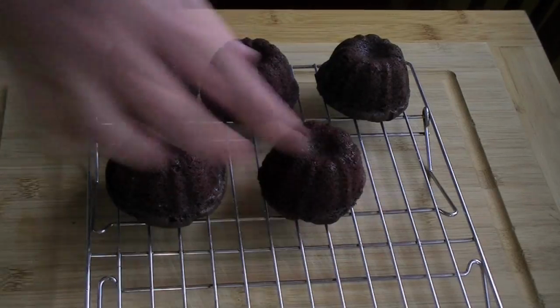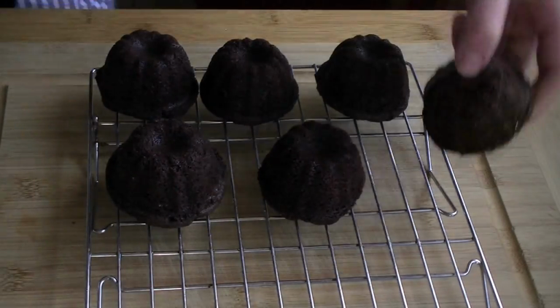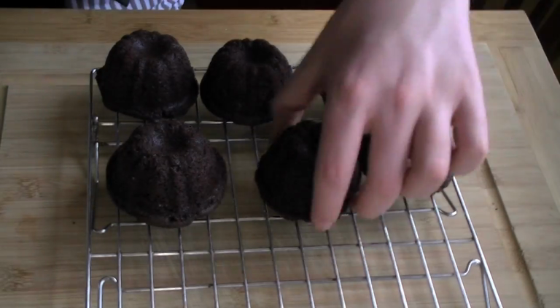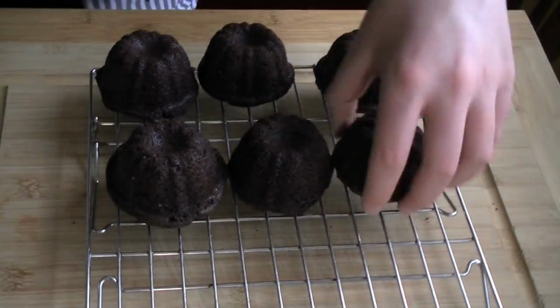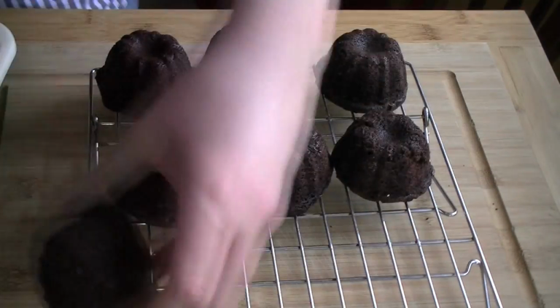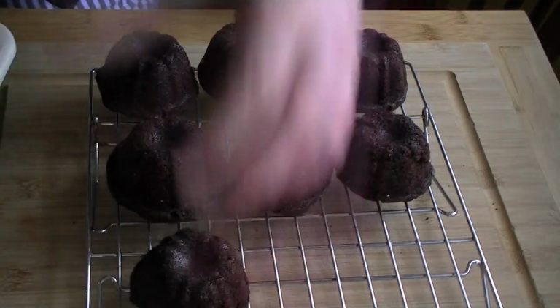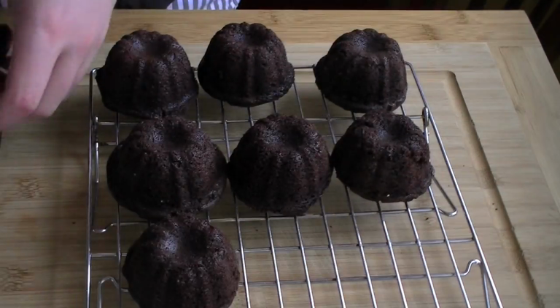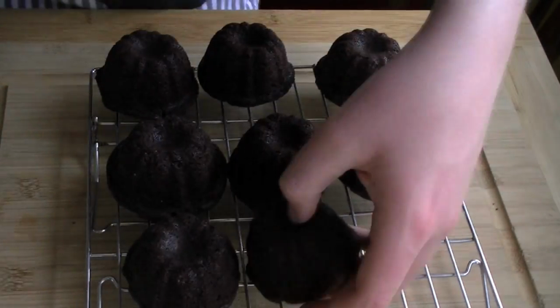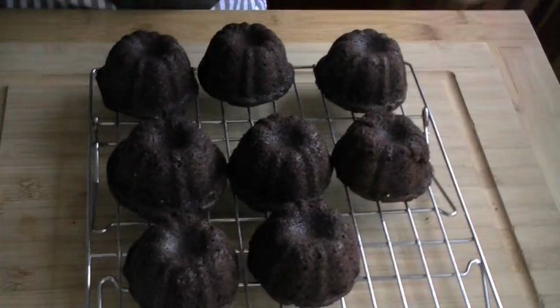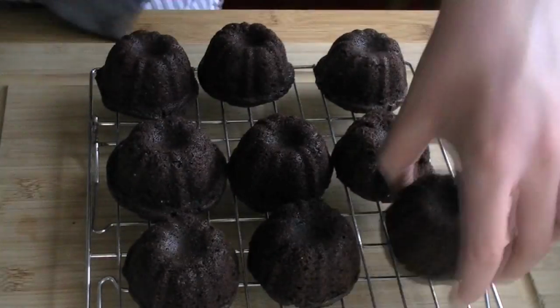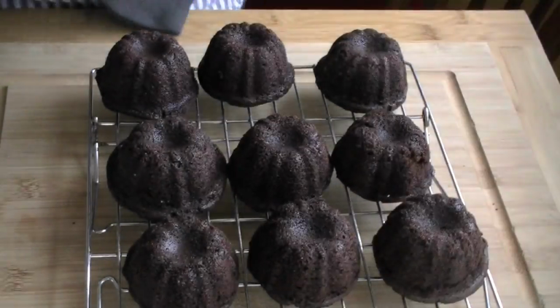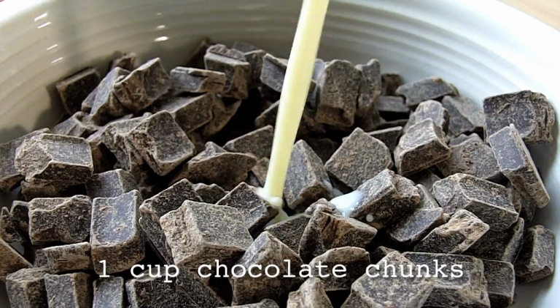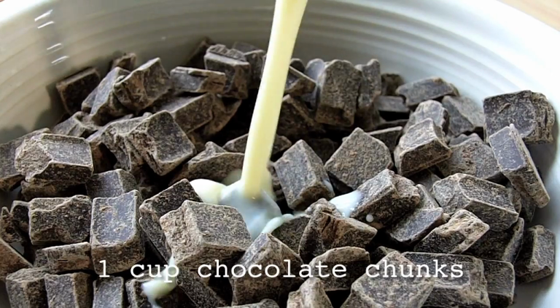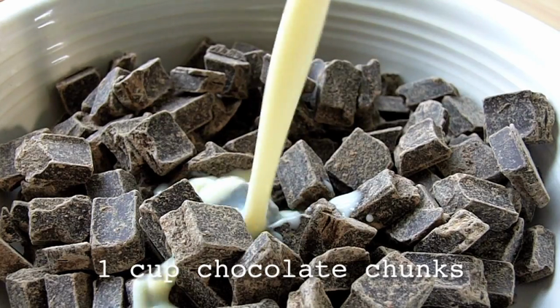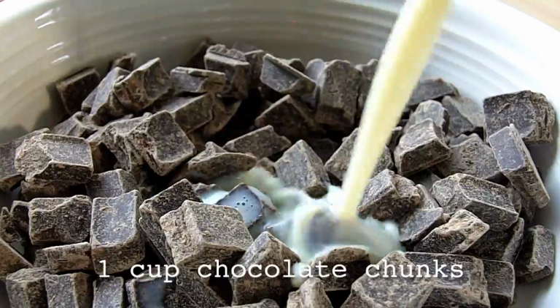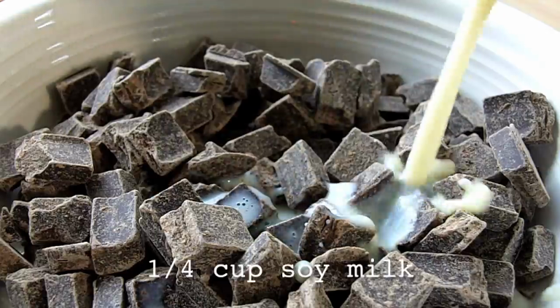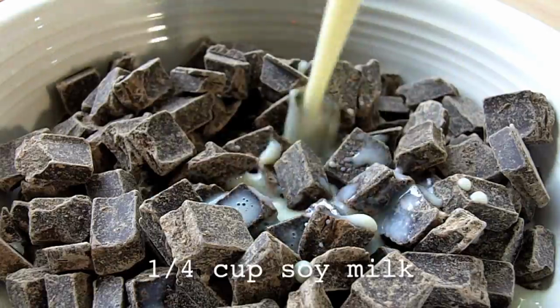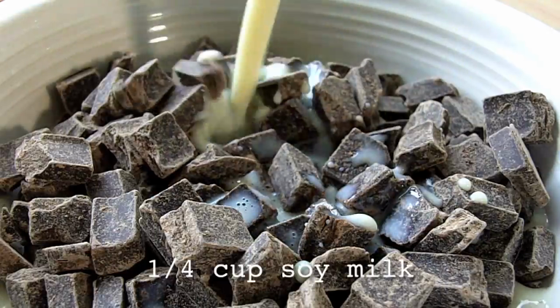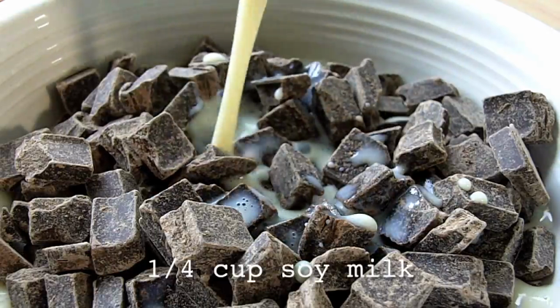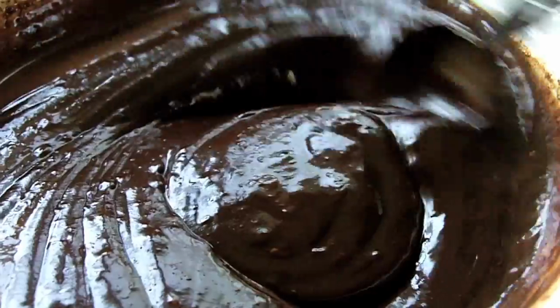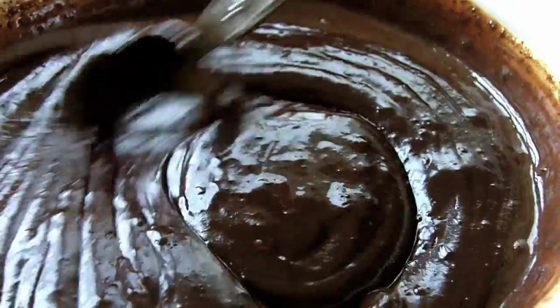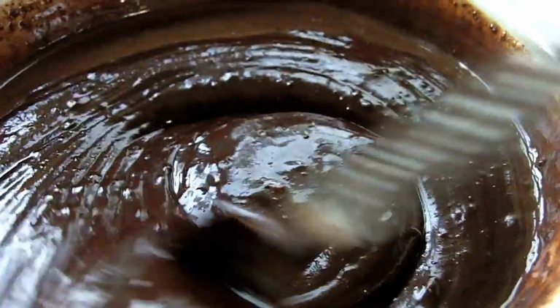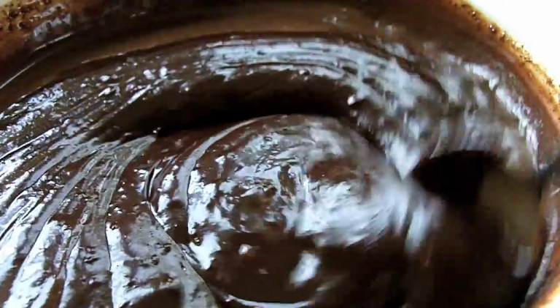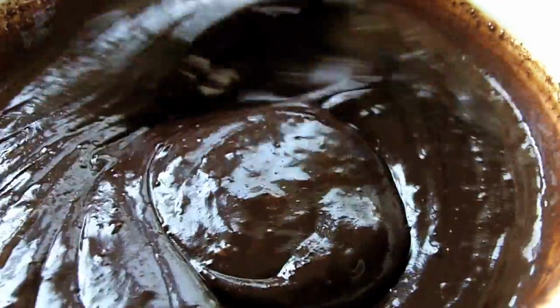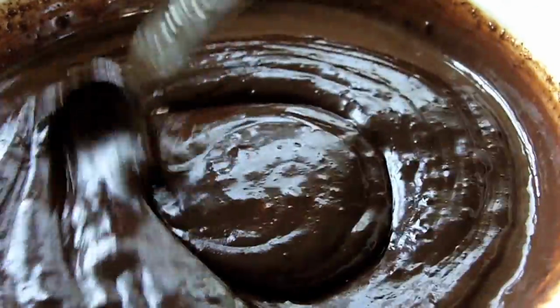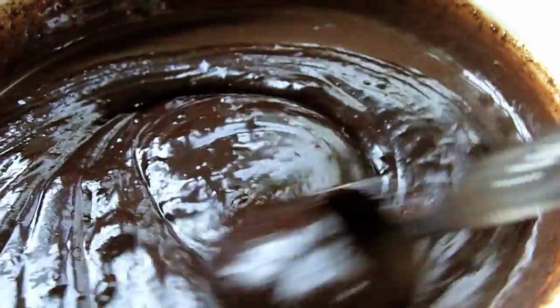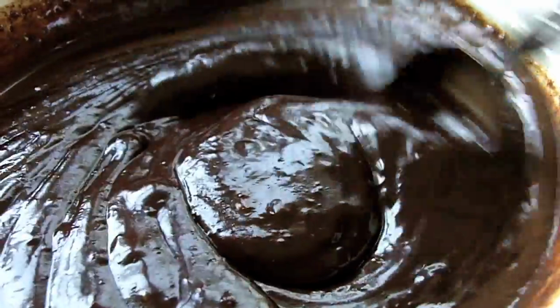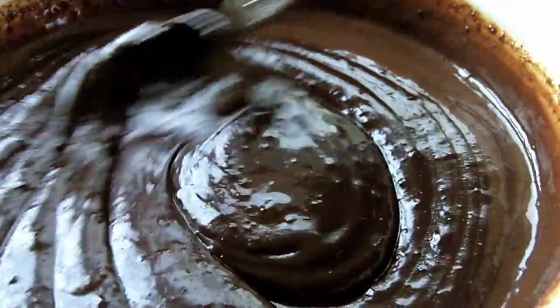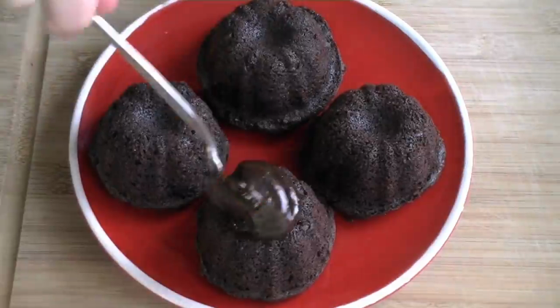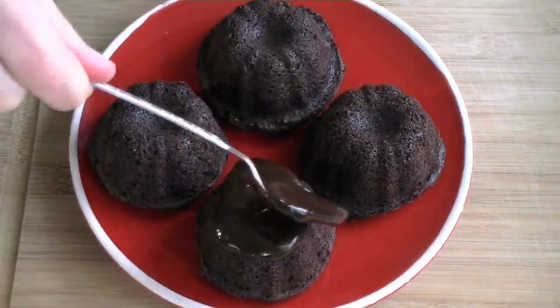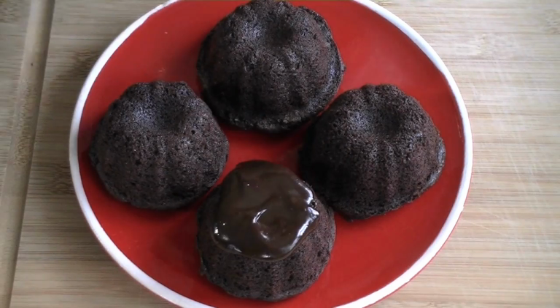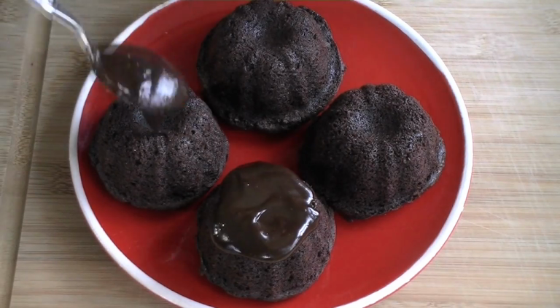If you can't tell when a cake's done, I can't help you. Melt together a cup of chocolate chunks and a quarter cup of soy milk to make a tasty ganache.